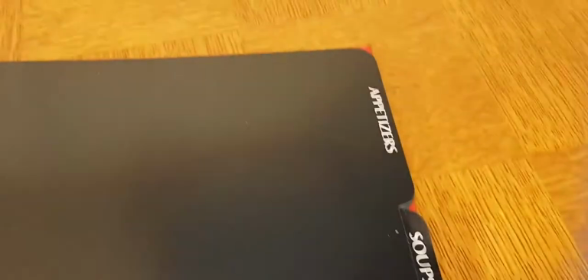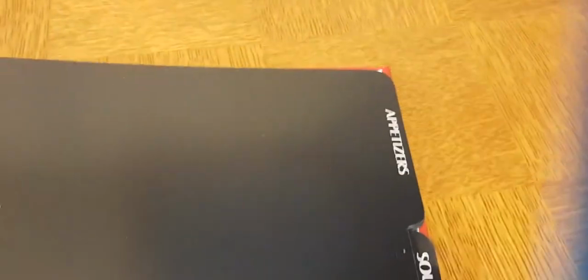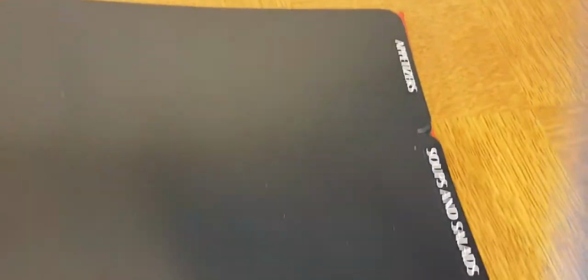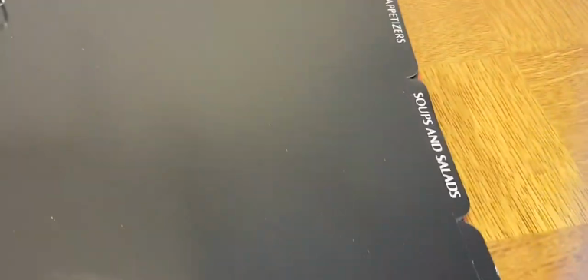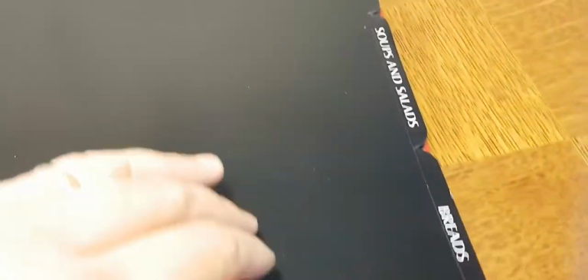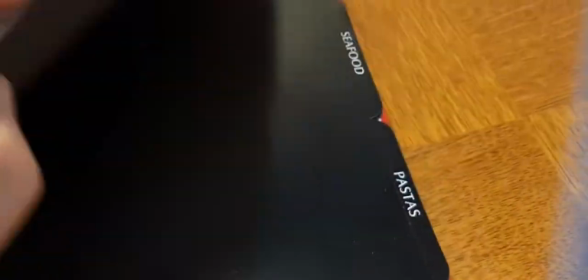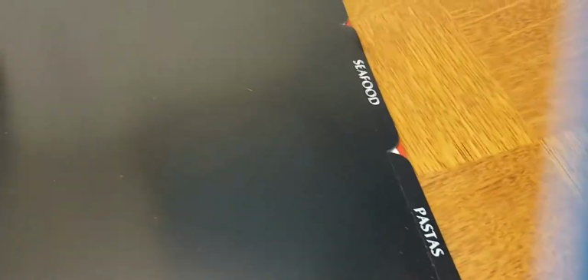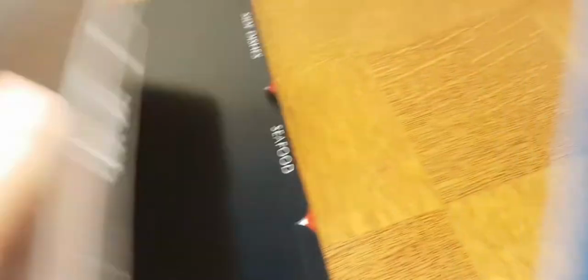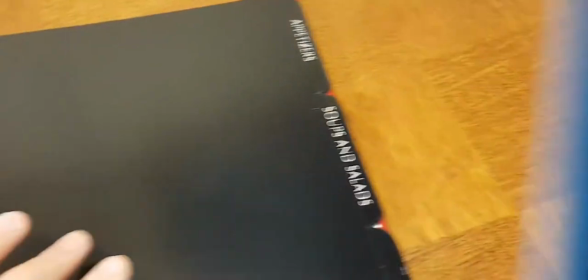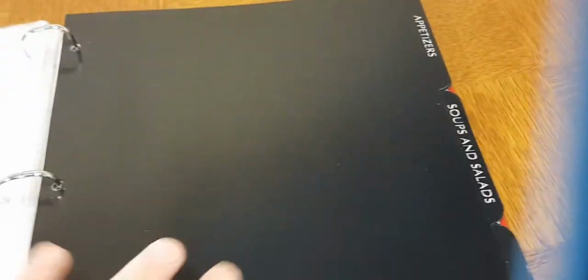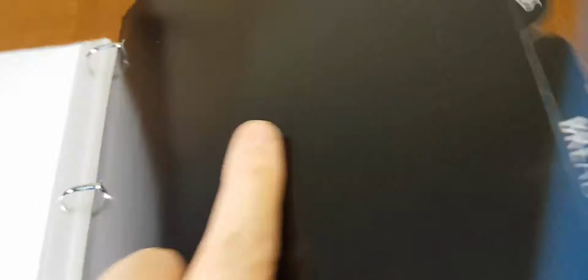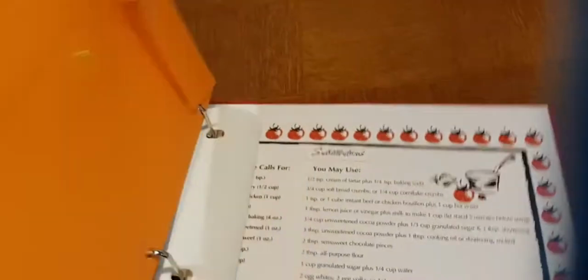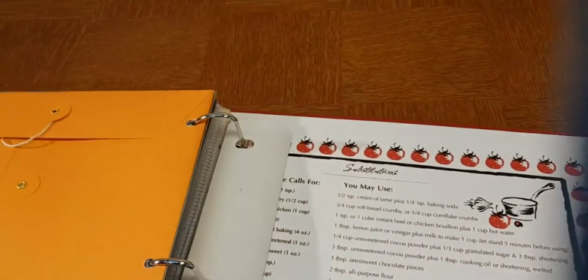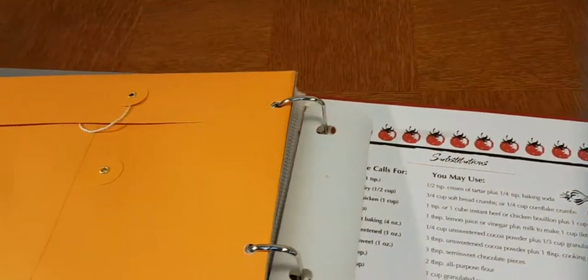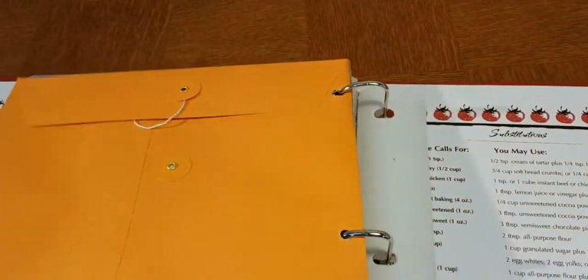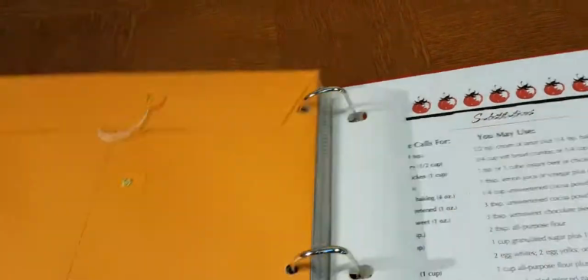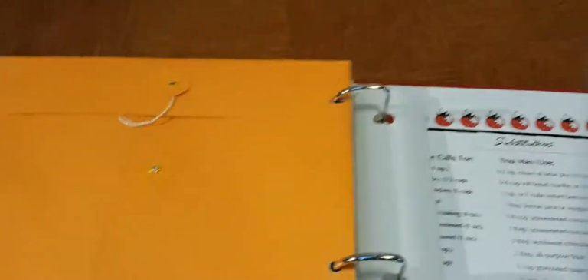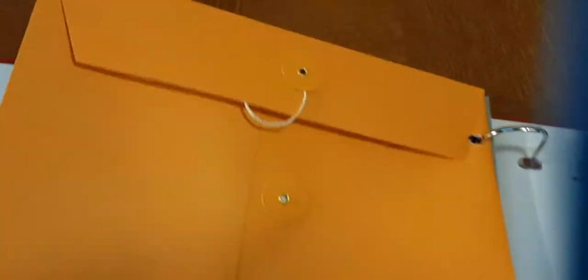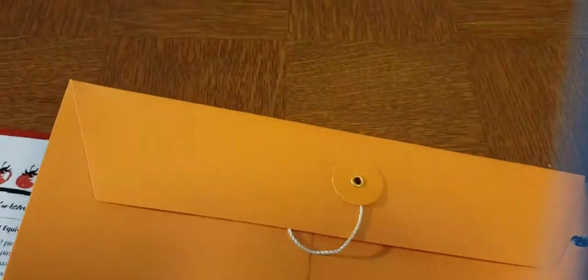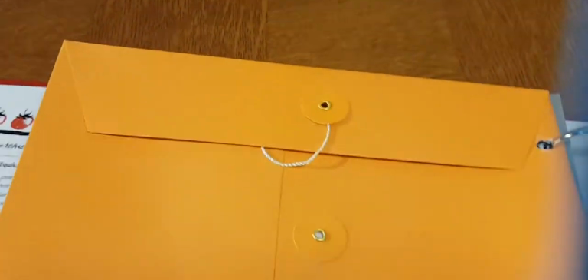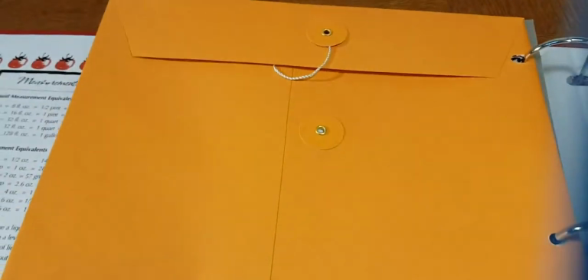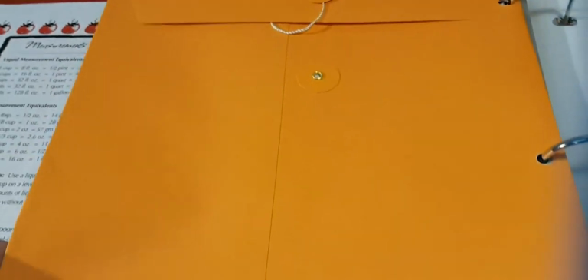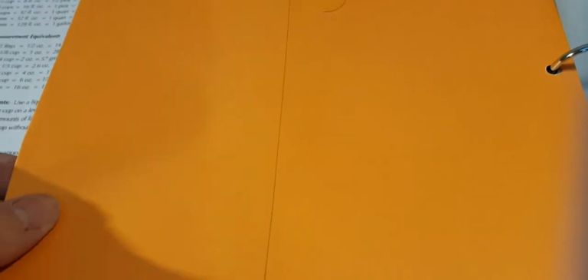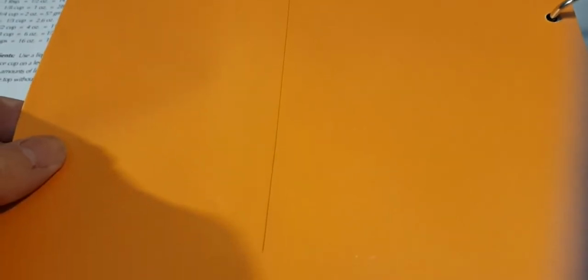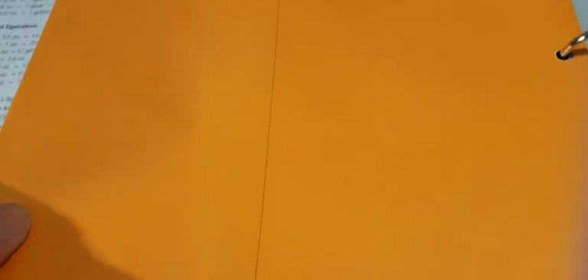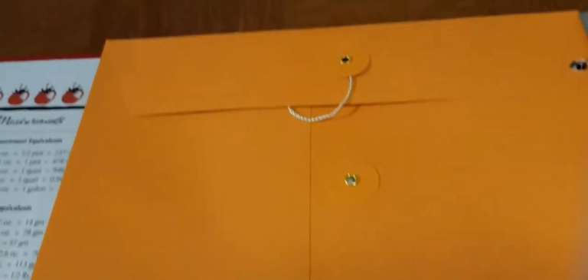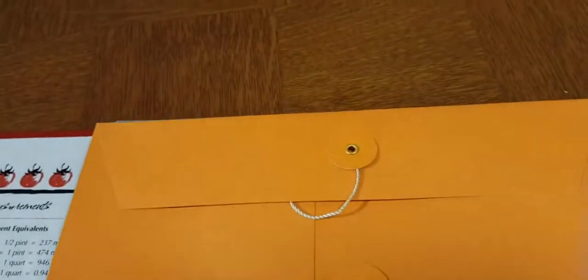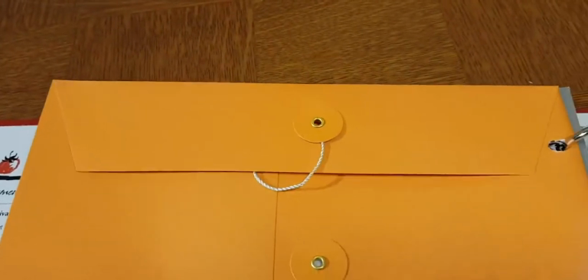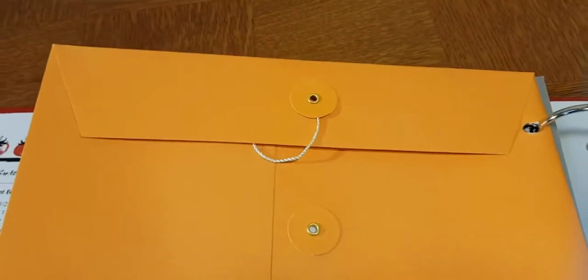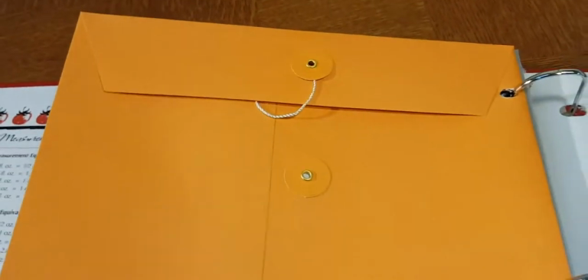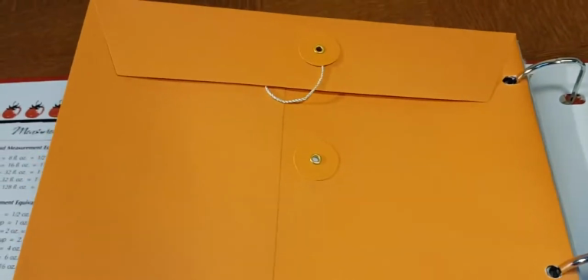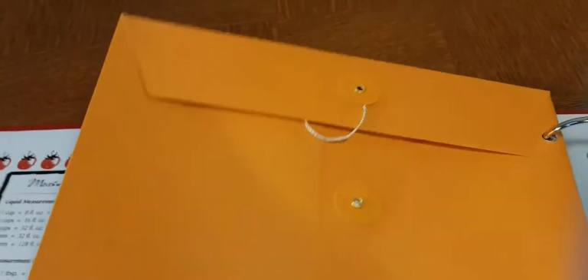You've got the dividers here — they're all black. And then in the back, or wherever you want to put it, there is an envelope that you can use to store spare recipes that you haven't got around to organizing yet.